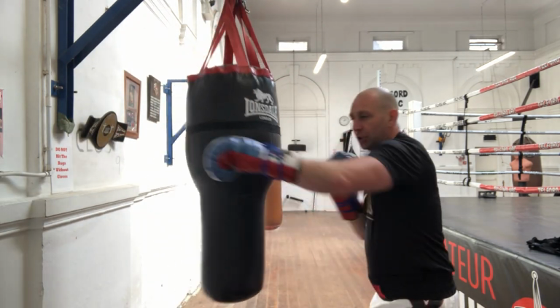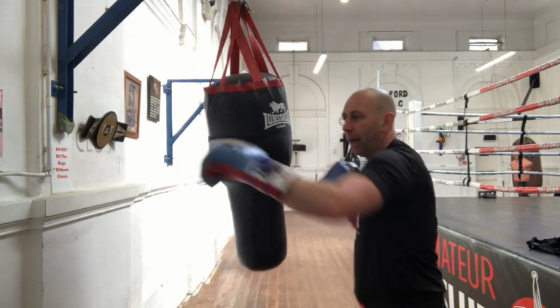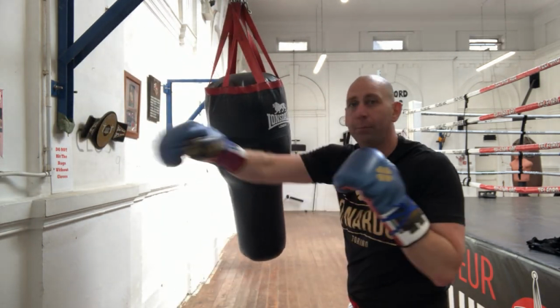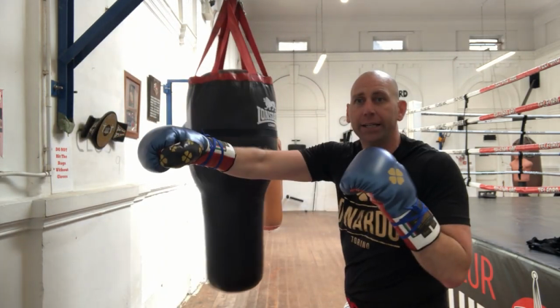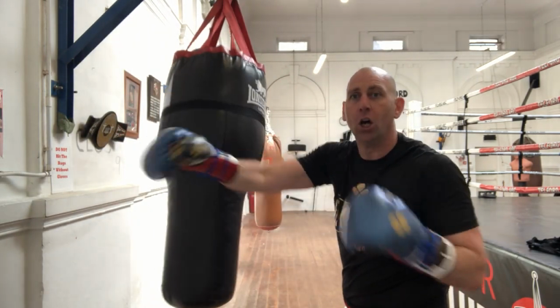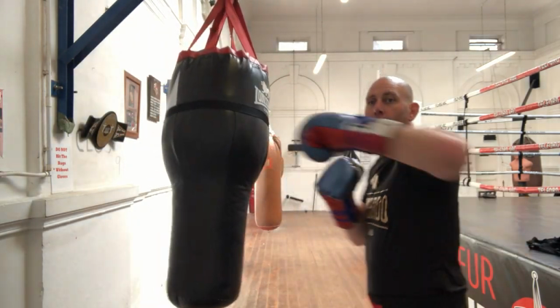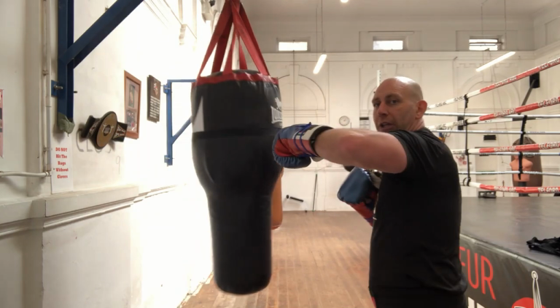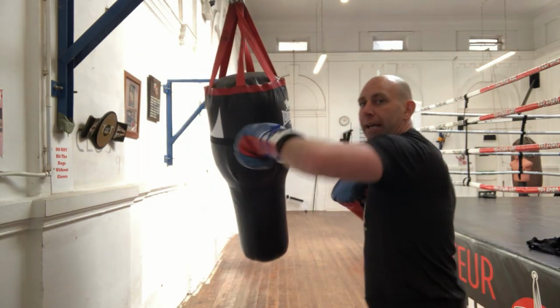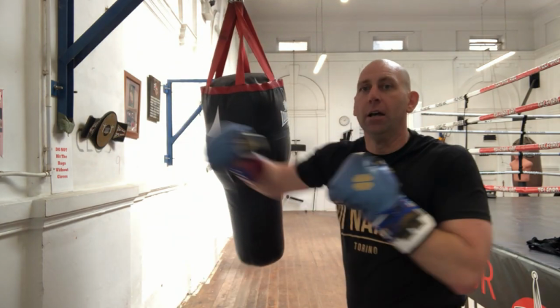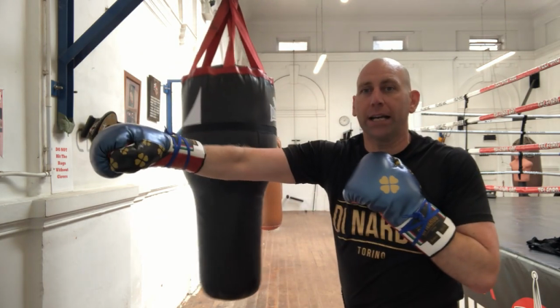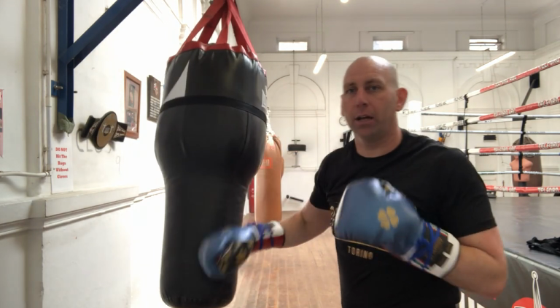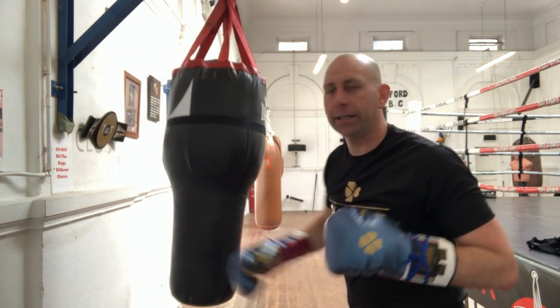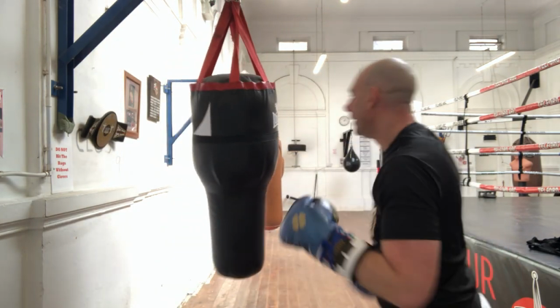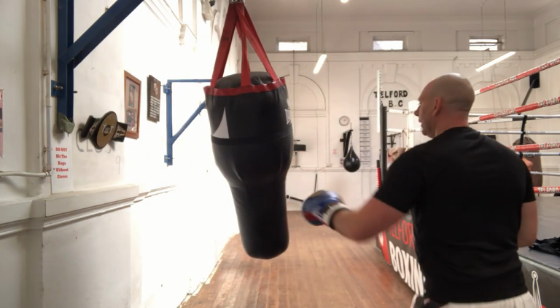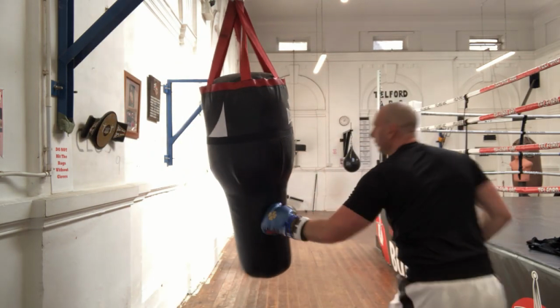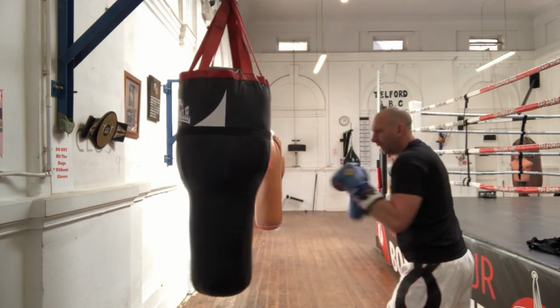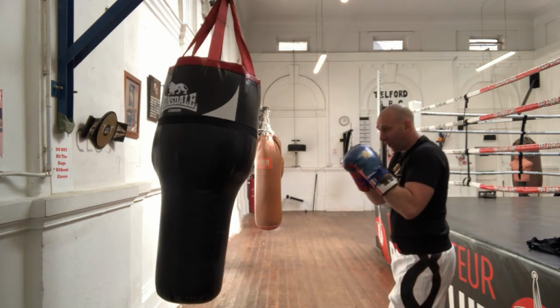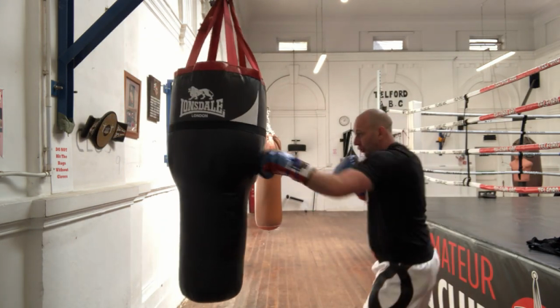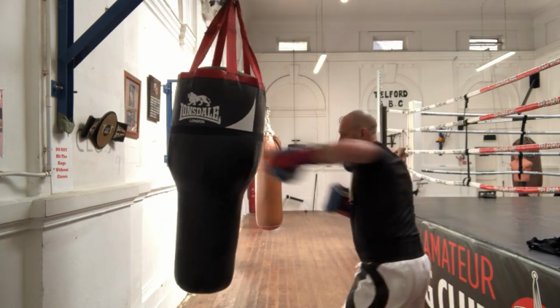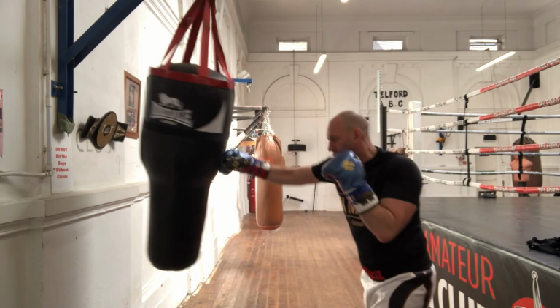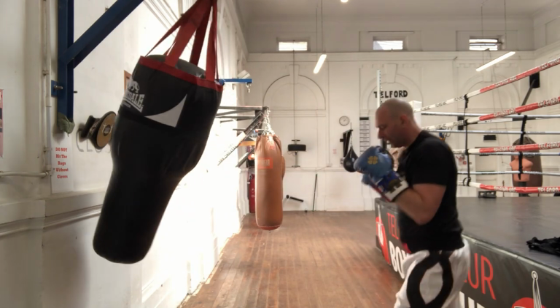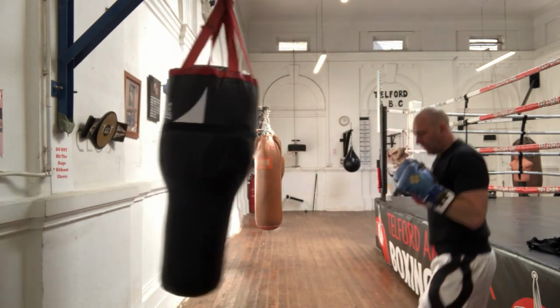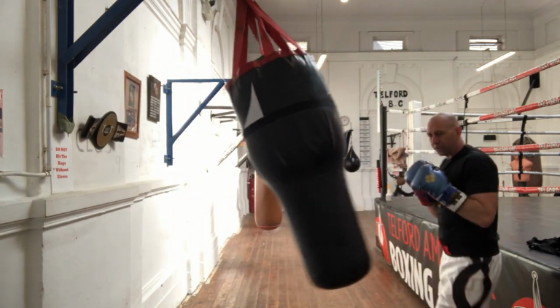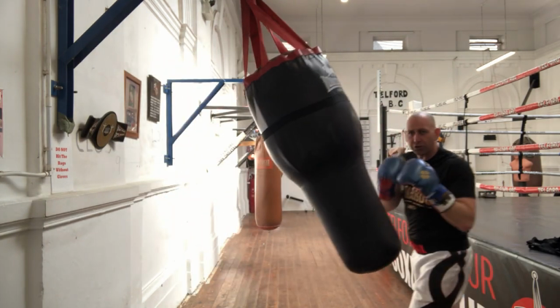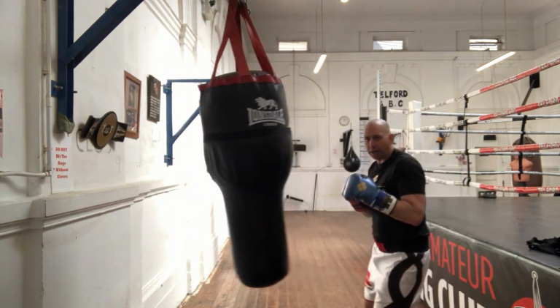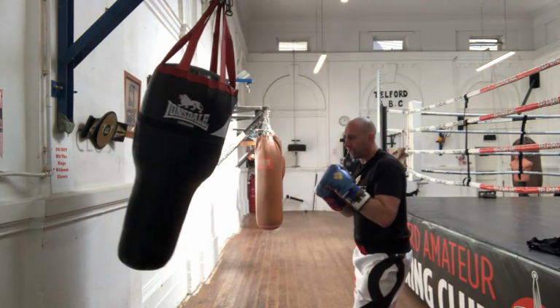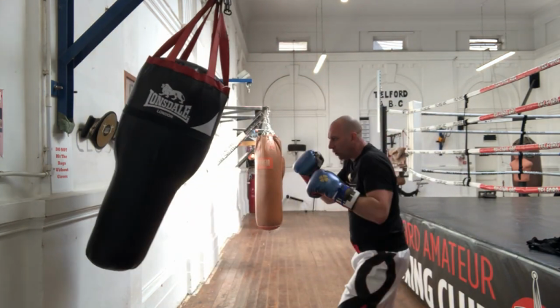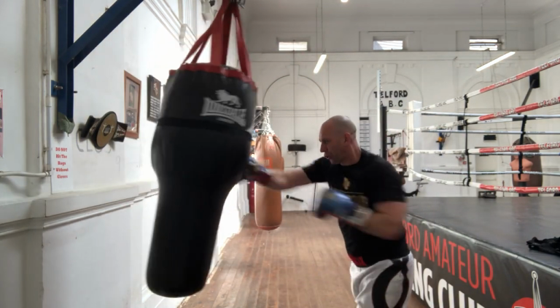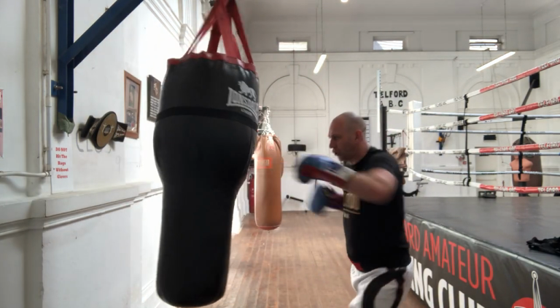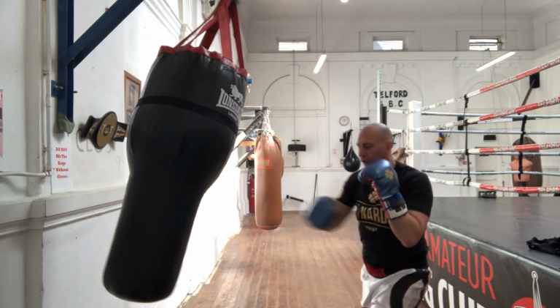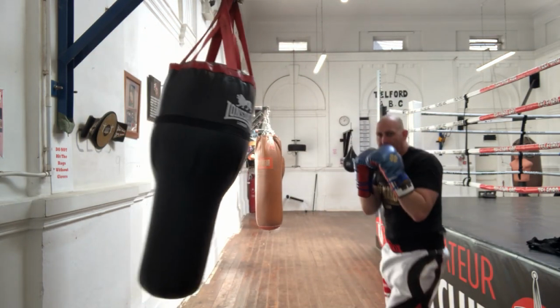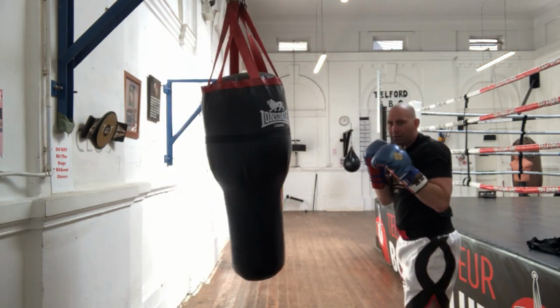Now I'm going to go jab, backhand, hook to the head, backhand to the head — here we go. So that's an extension of the combination from the last round.